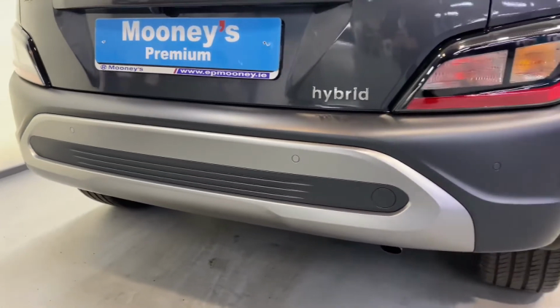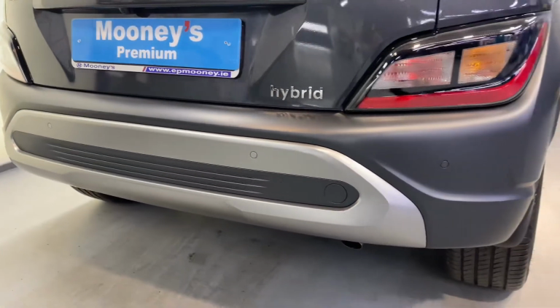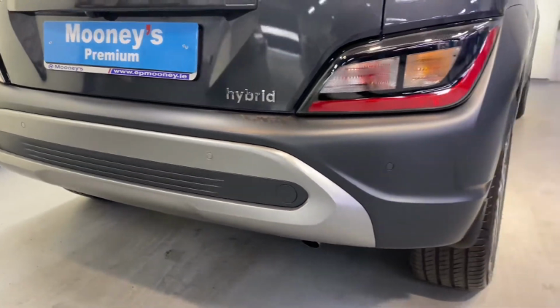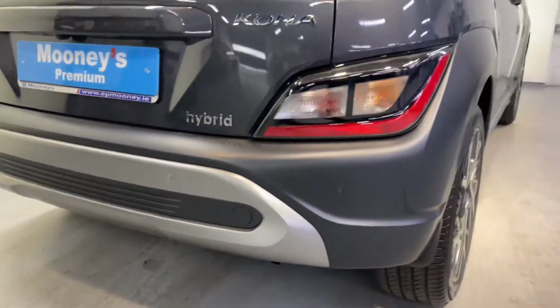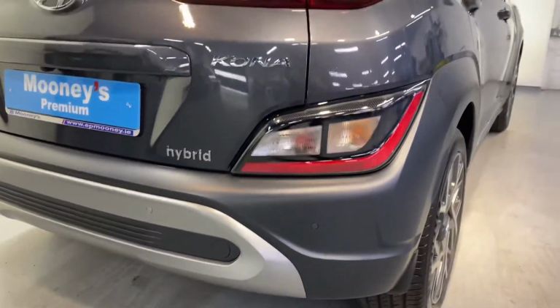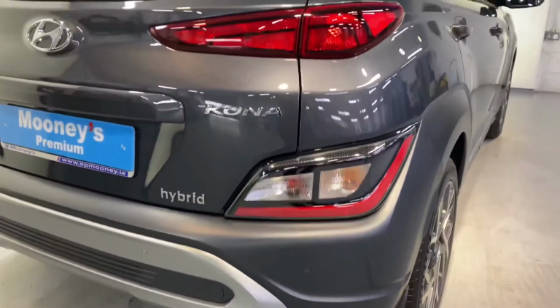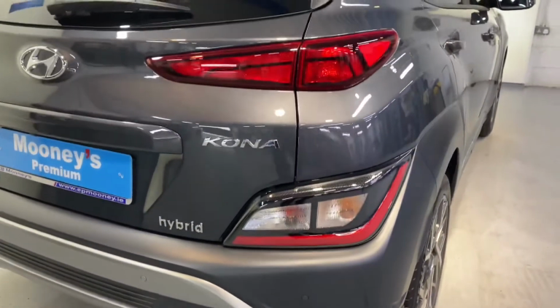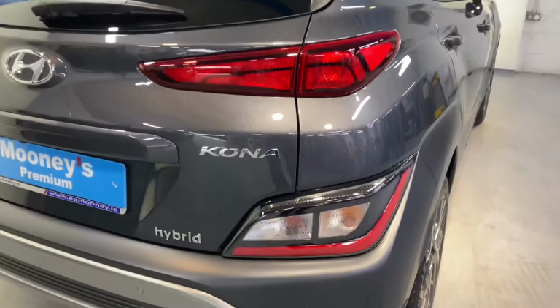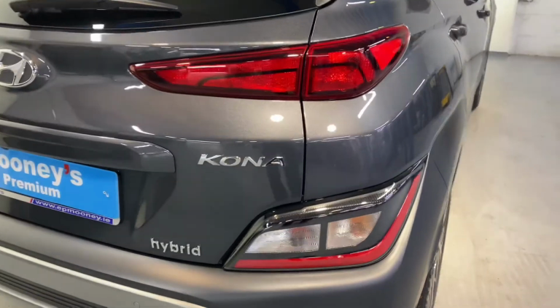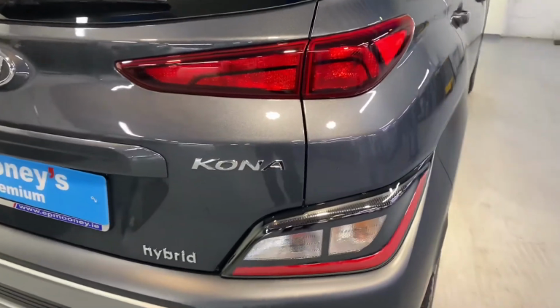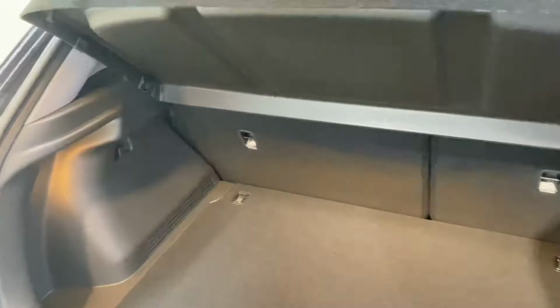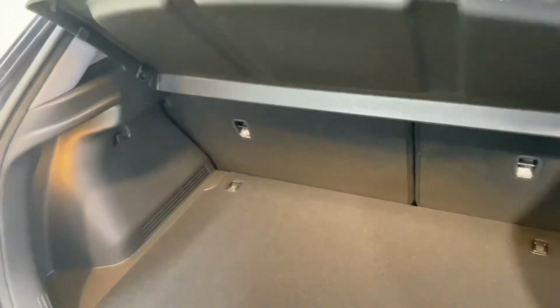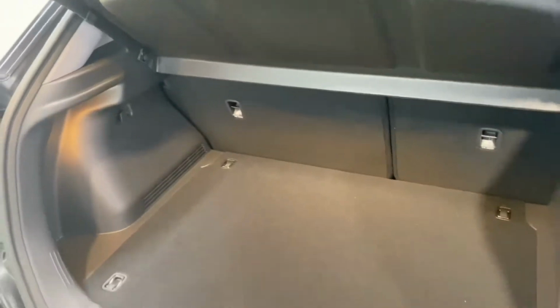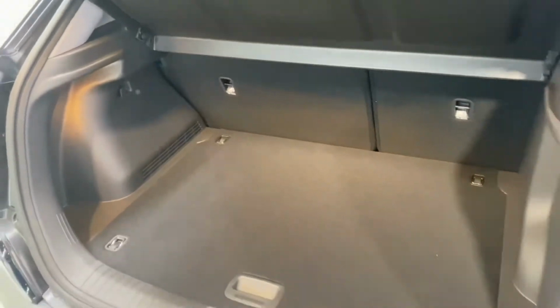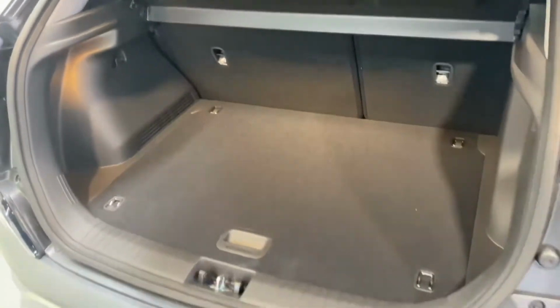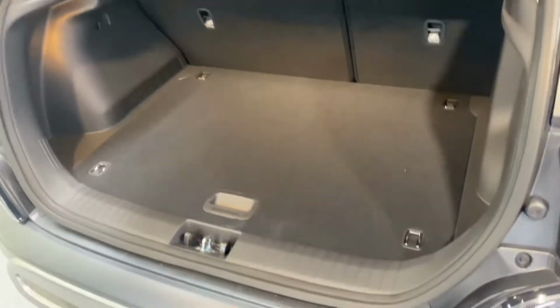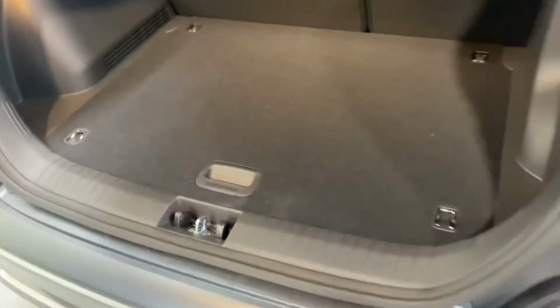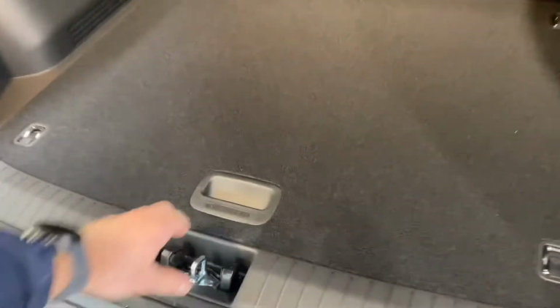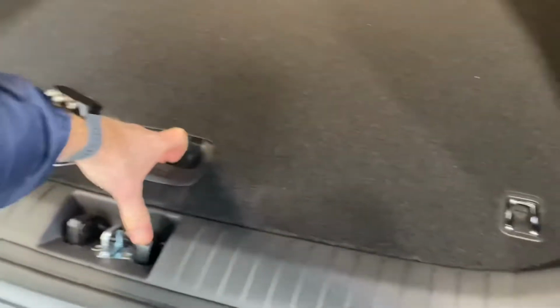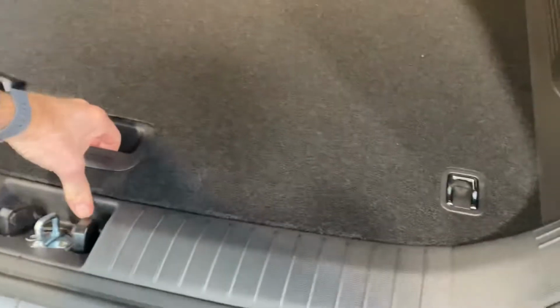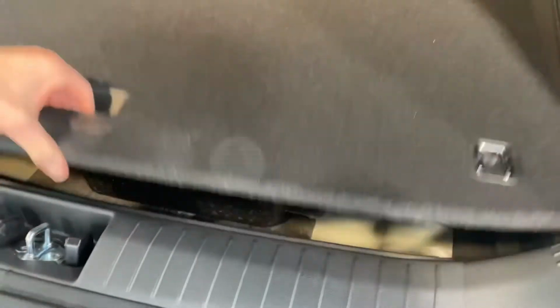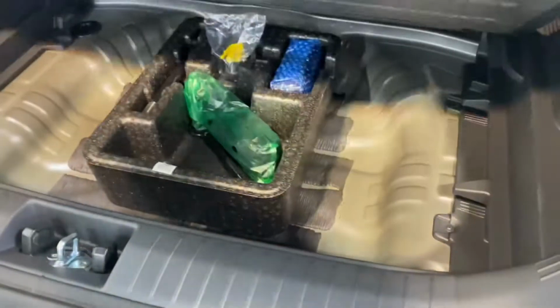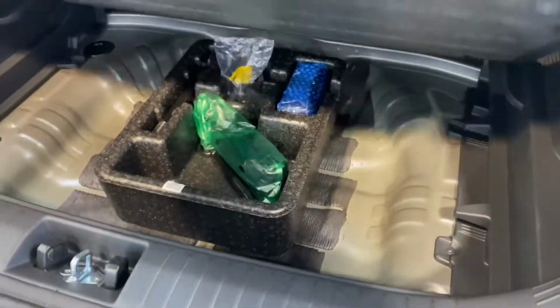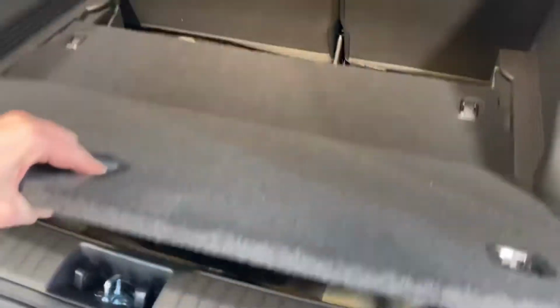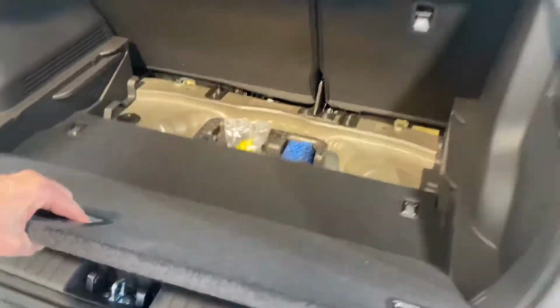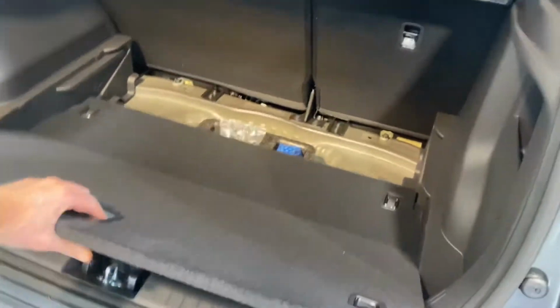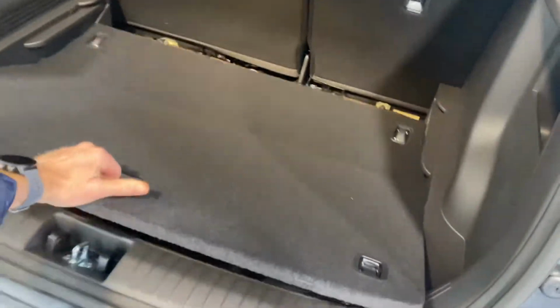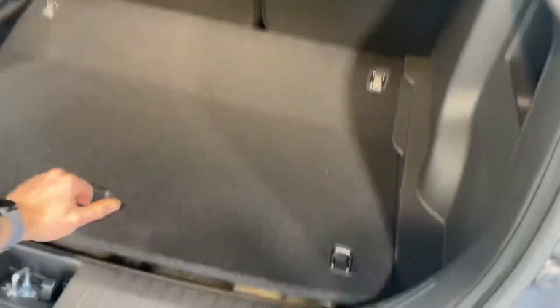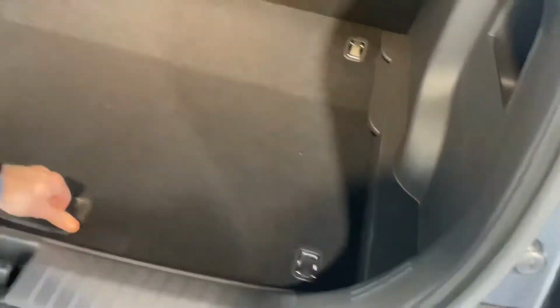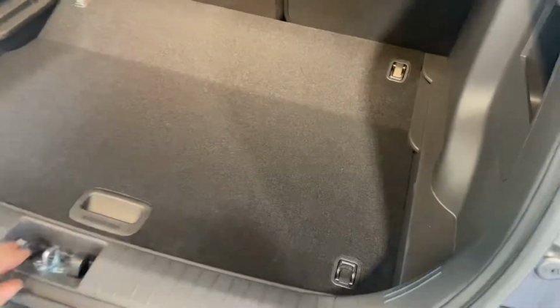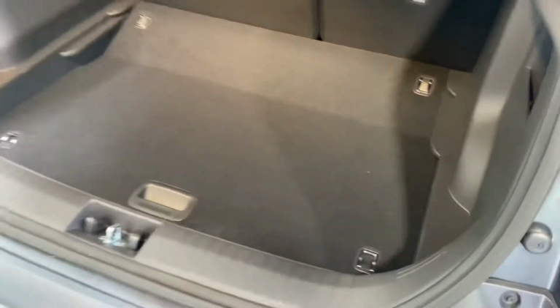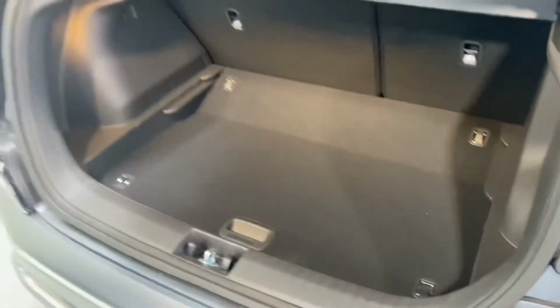You also get a new eye-catching rear bumper and that skid plate, which also includes your reverse parking sensors. Big boot space as always in the Kona. You have more storage area underneath and you can also fold down that floor to make more luggage space.